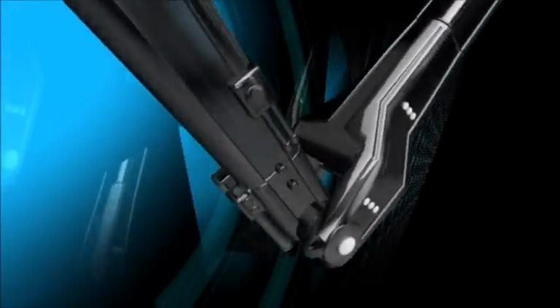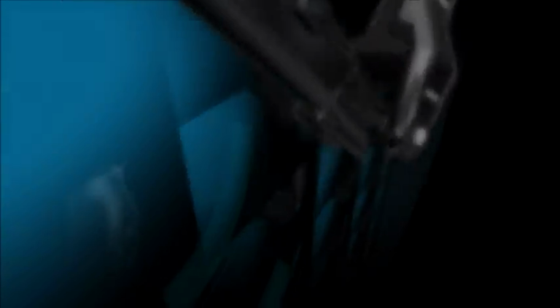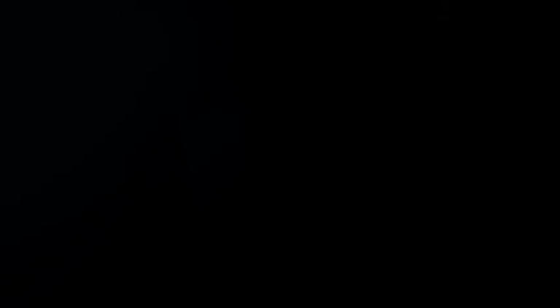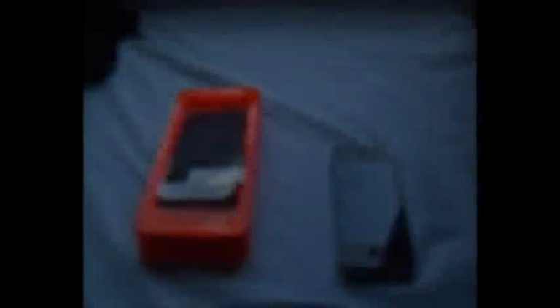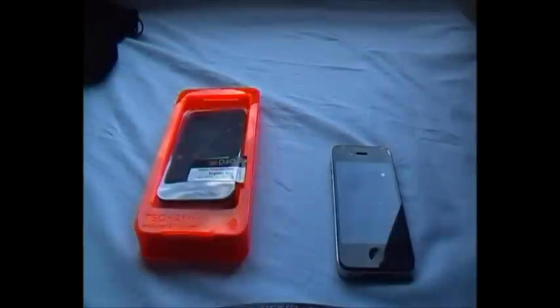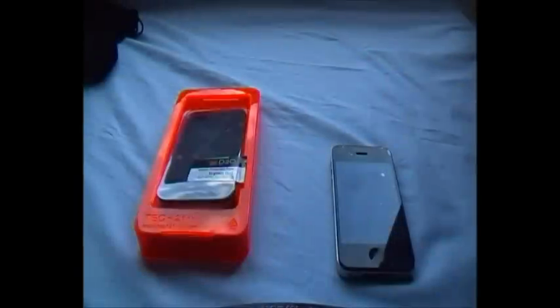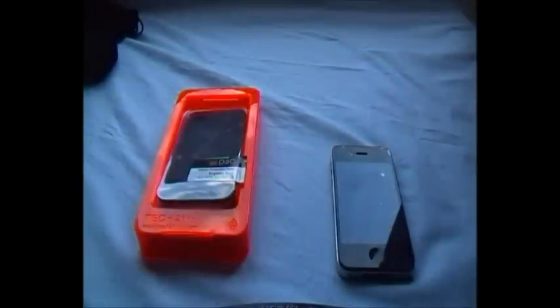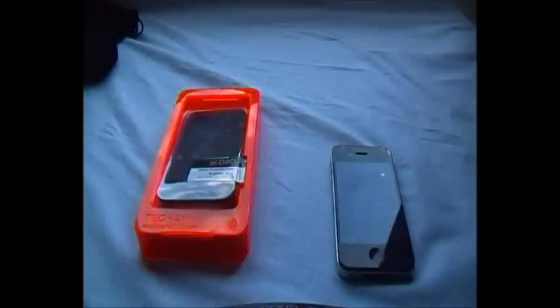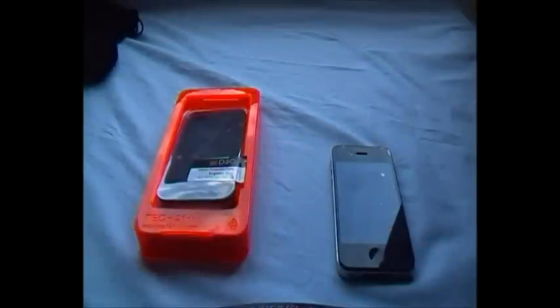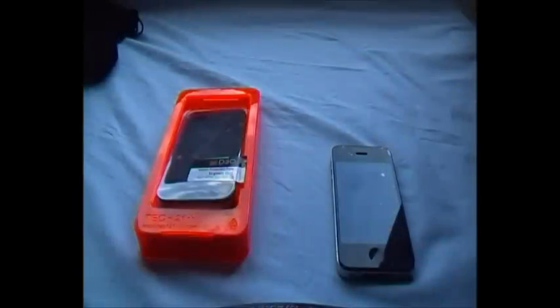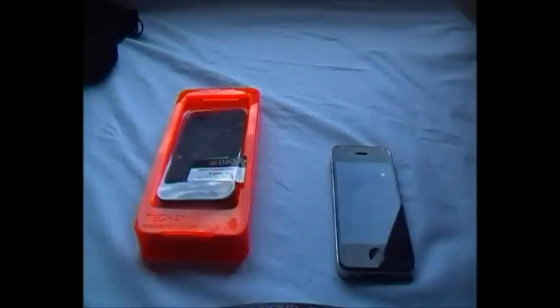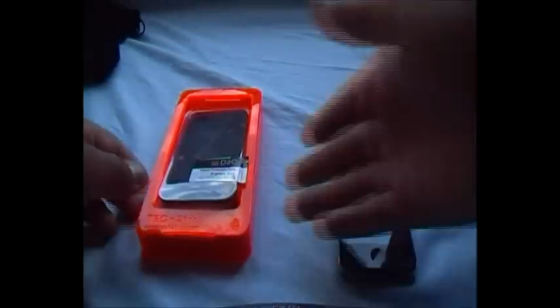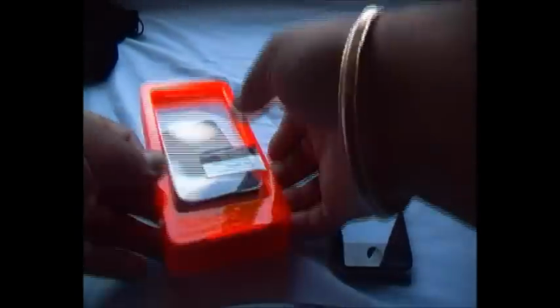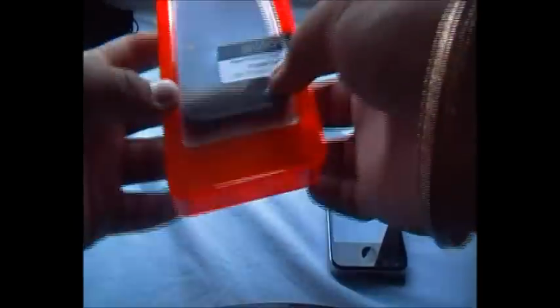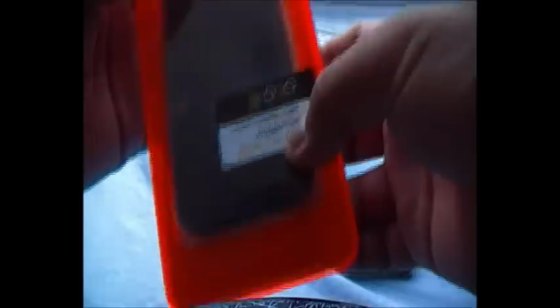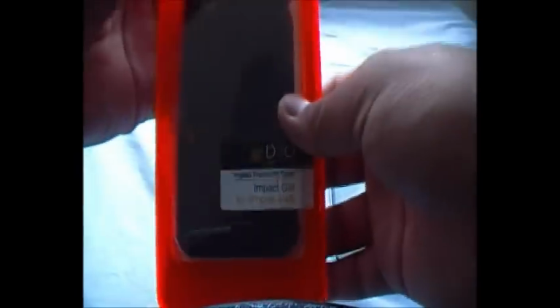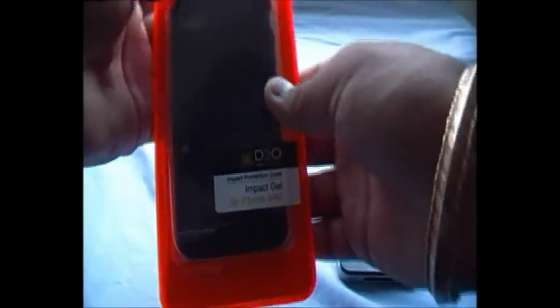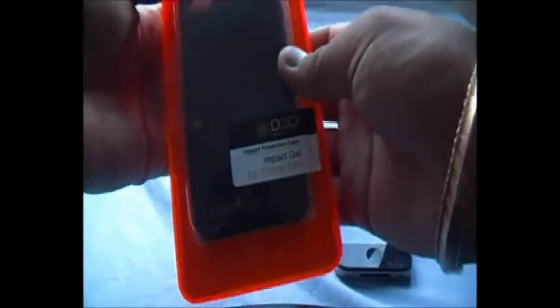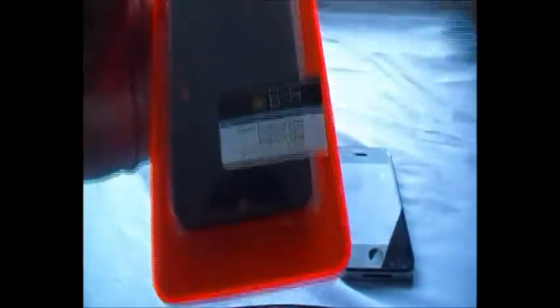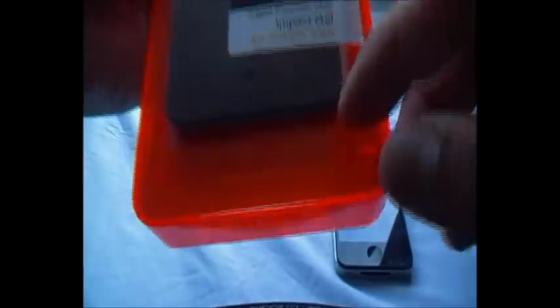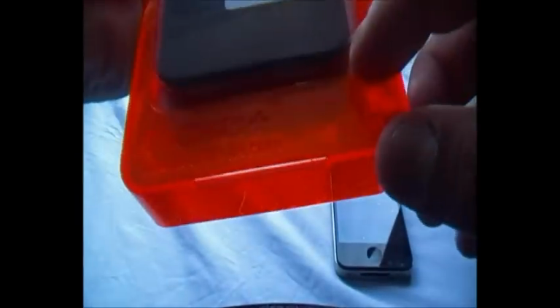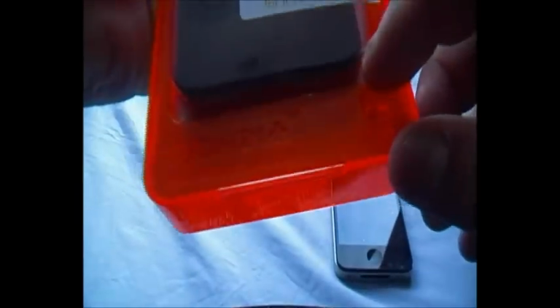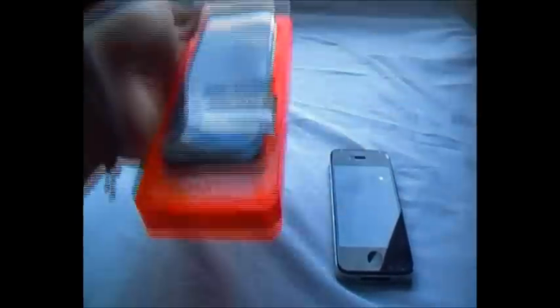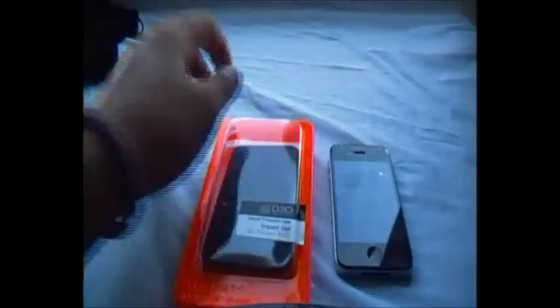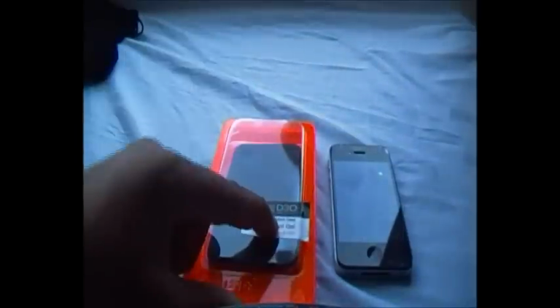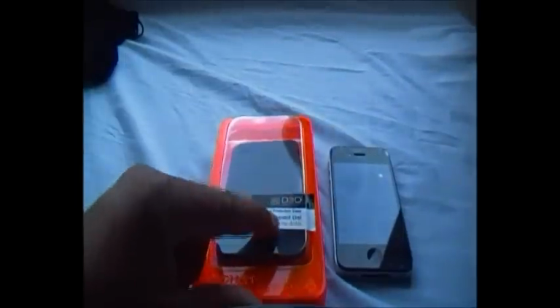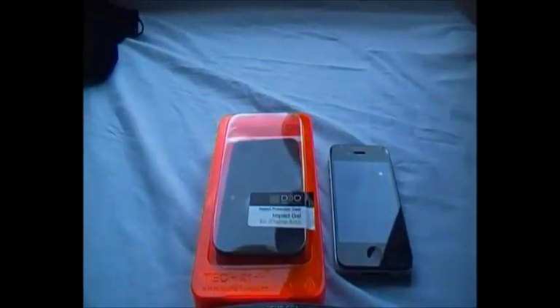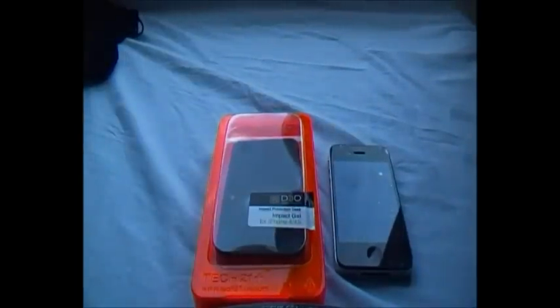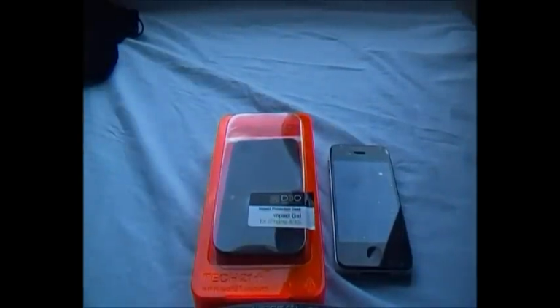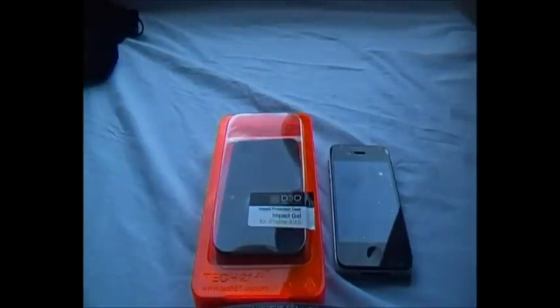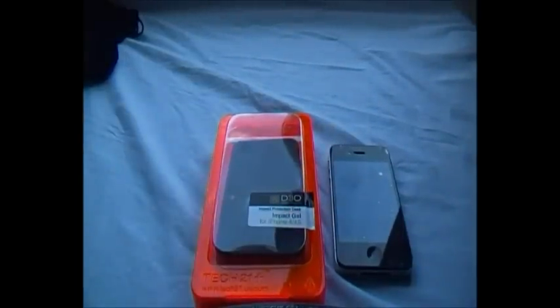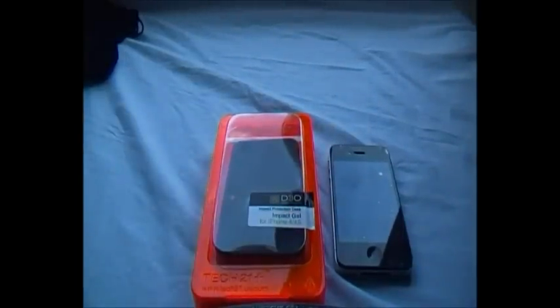This is technology and another great review for you guys. Today I'm going to be reviewing the Tech 21 Impact Gel case for iPhone 4 and 4S.